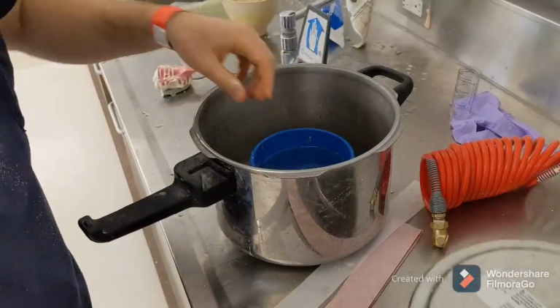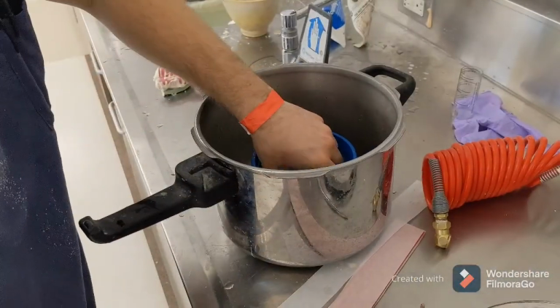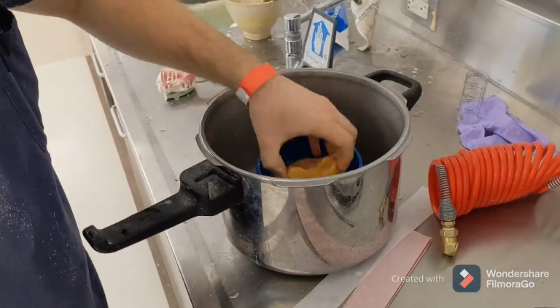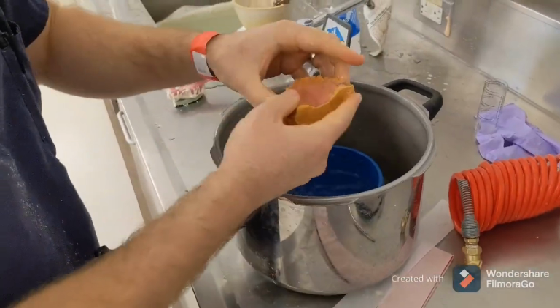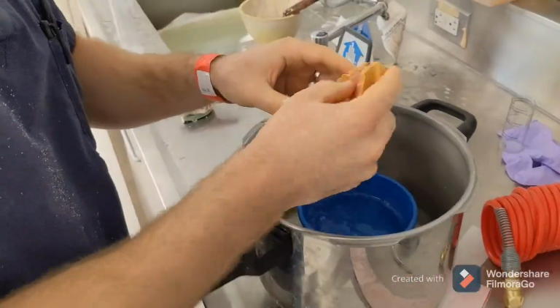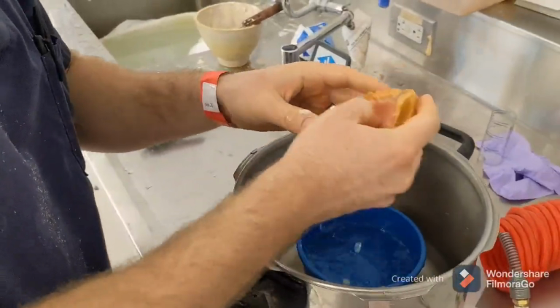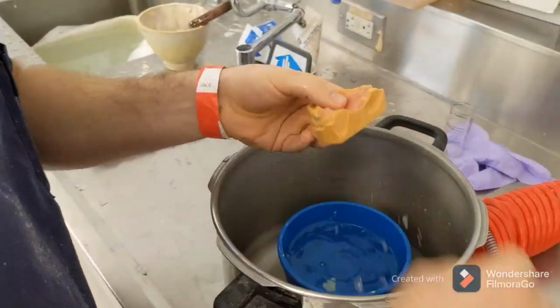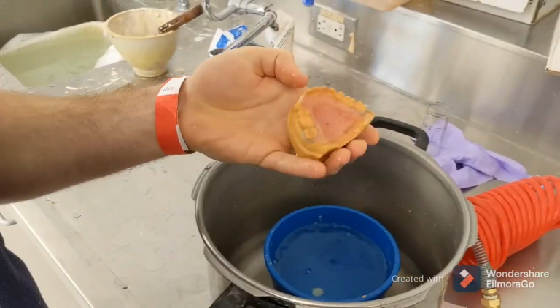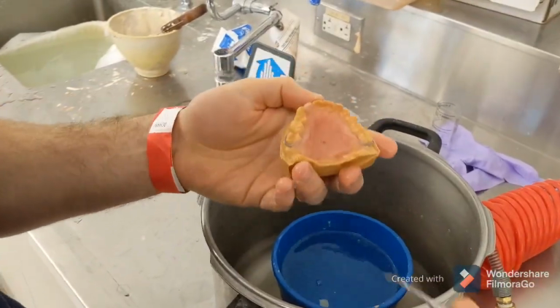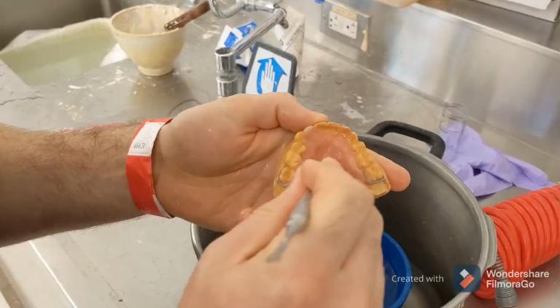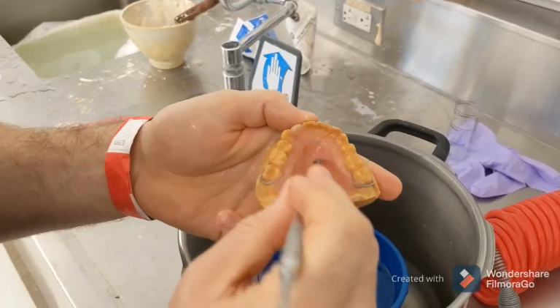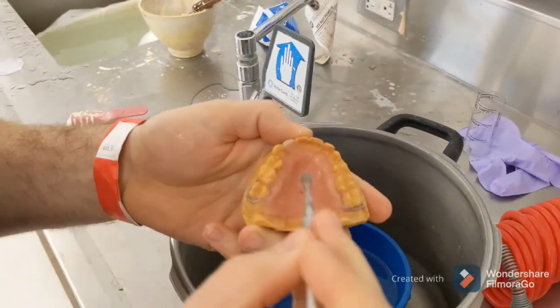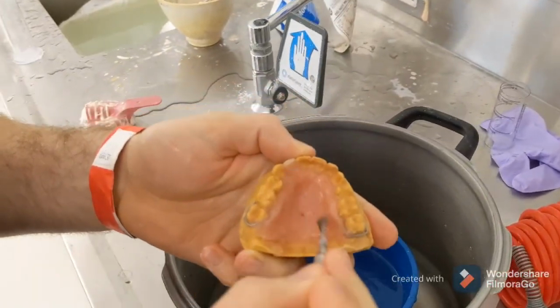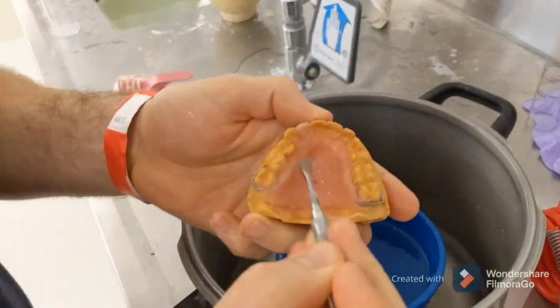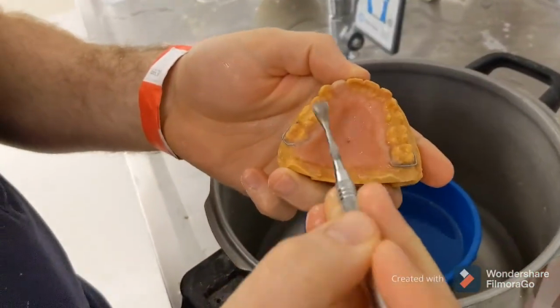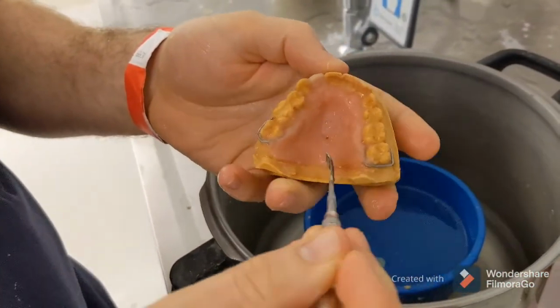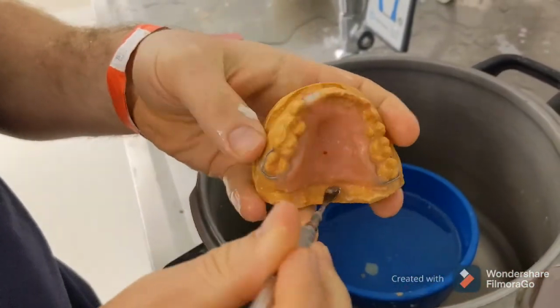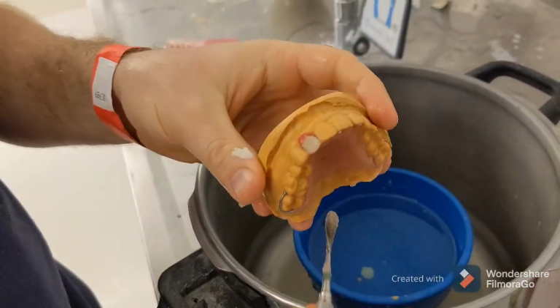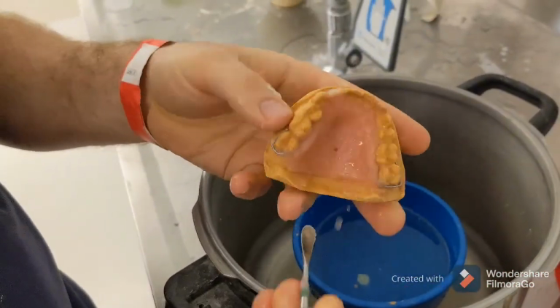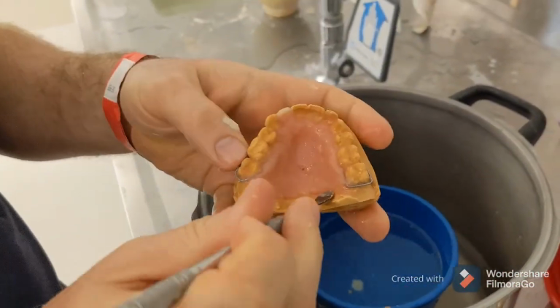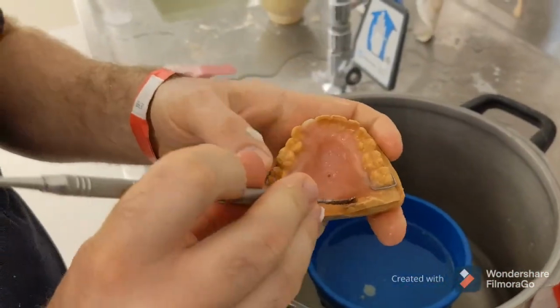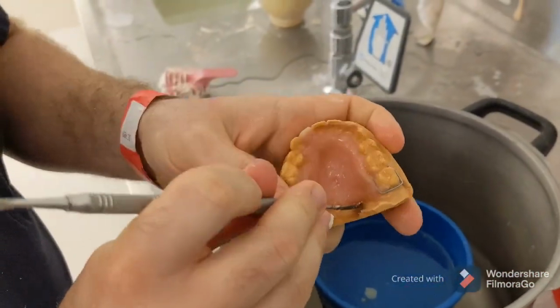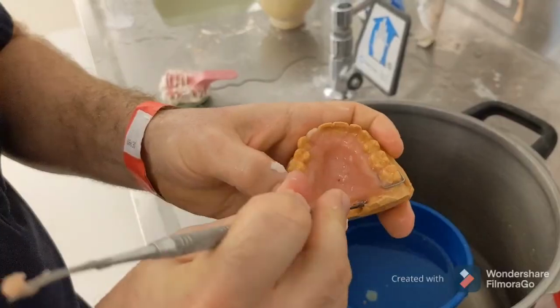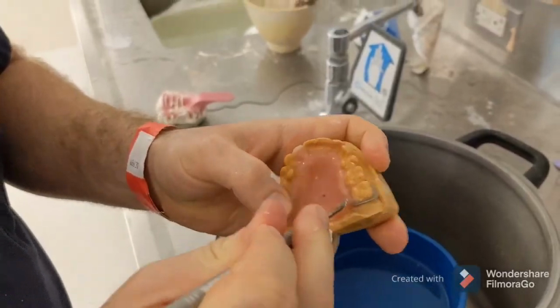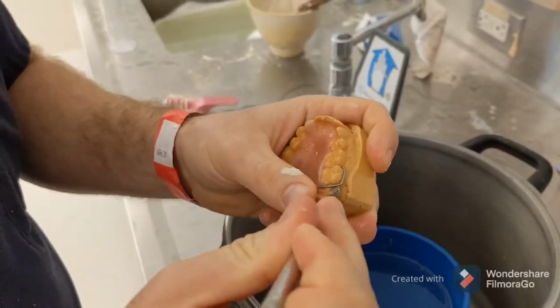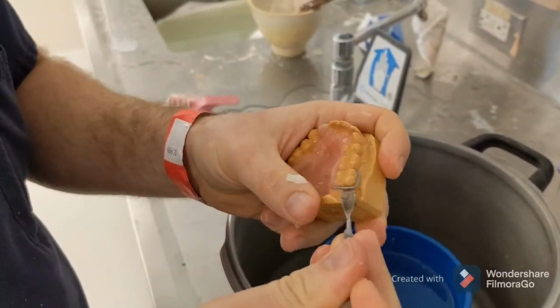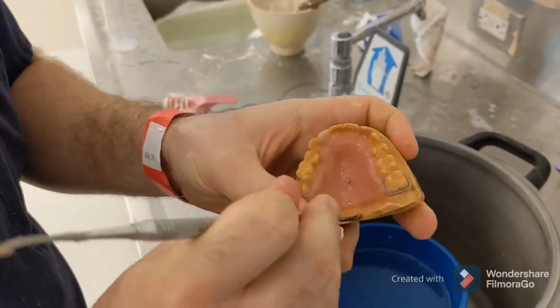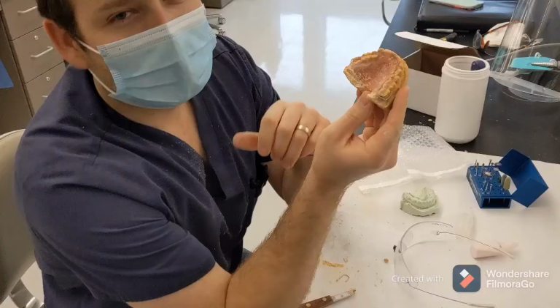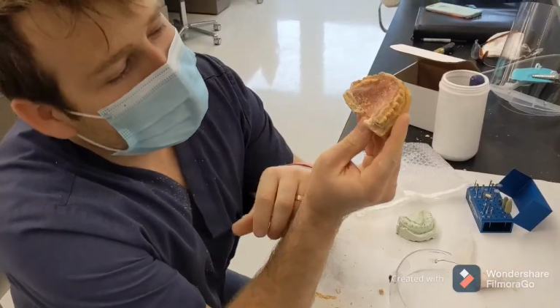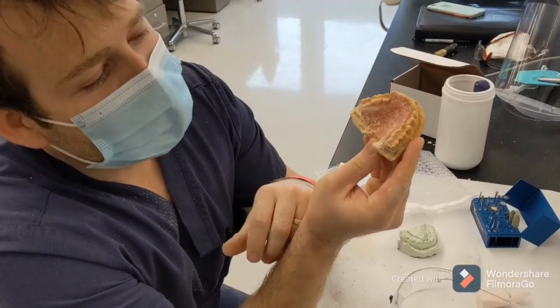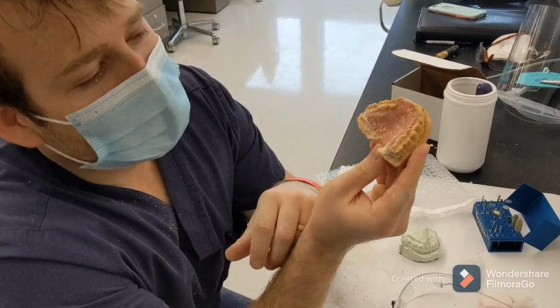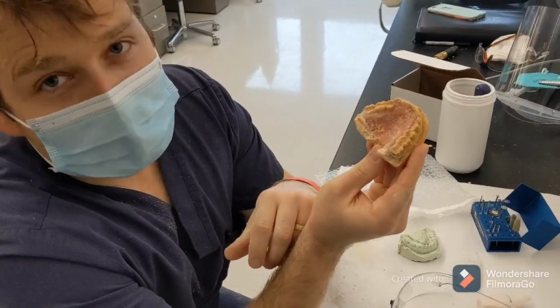Pull it out — now it's nice and hard. Cut that acrylic, feel to it. Now we're going to see if we can get it off the cast.